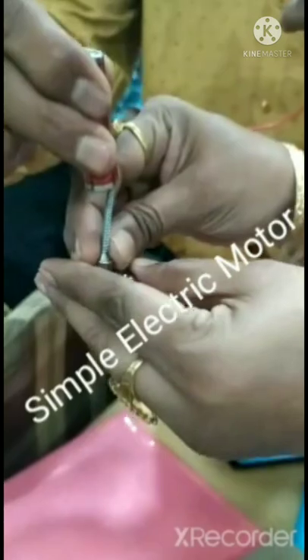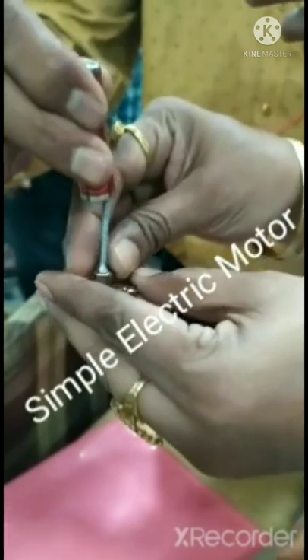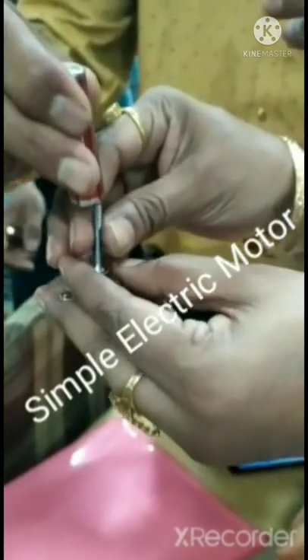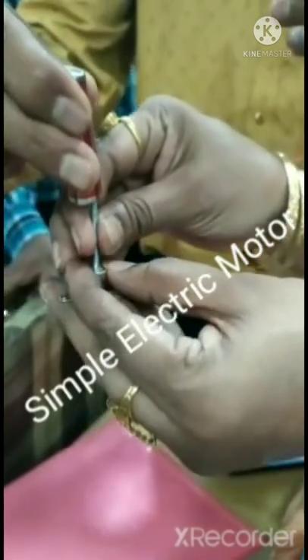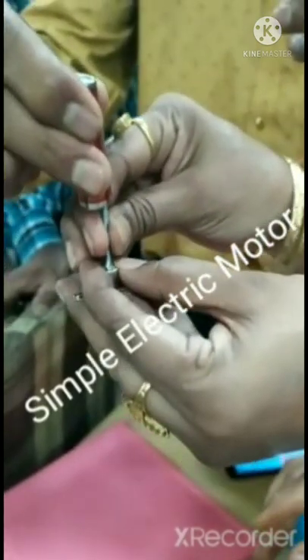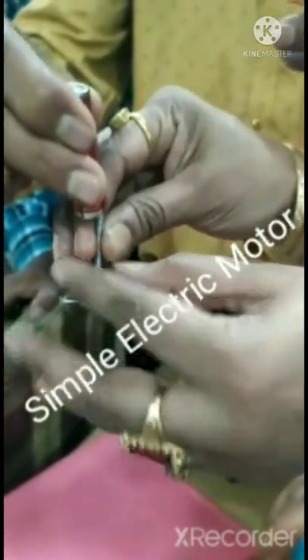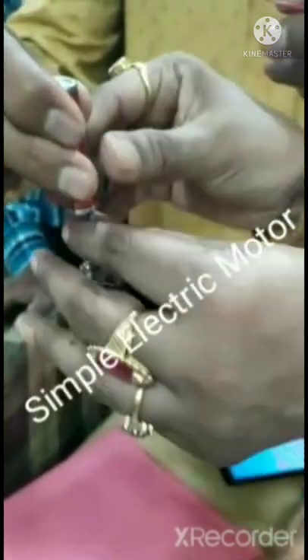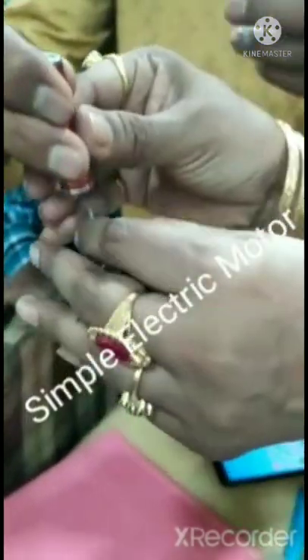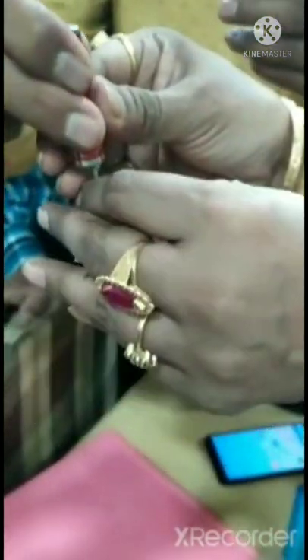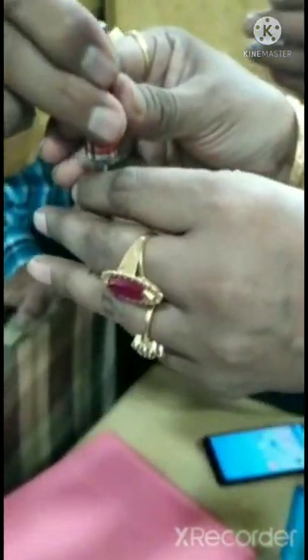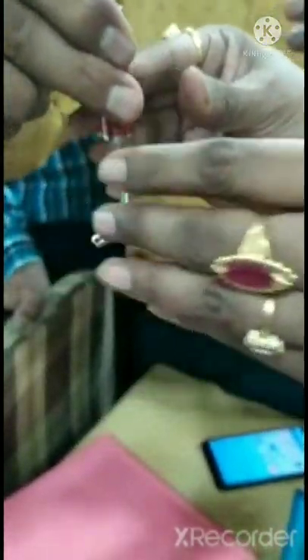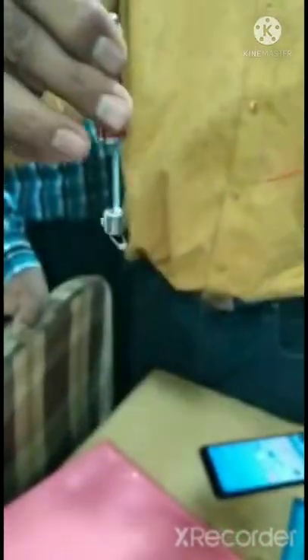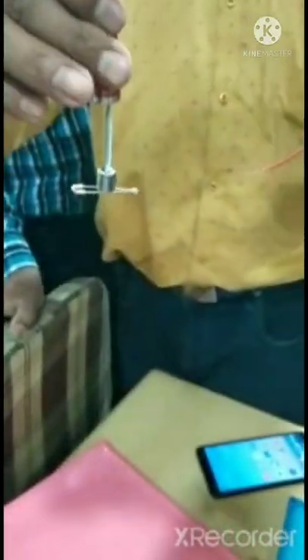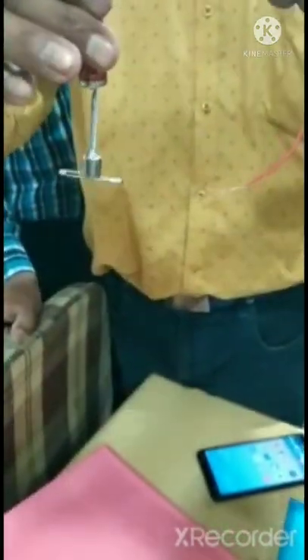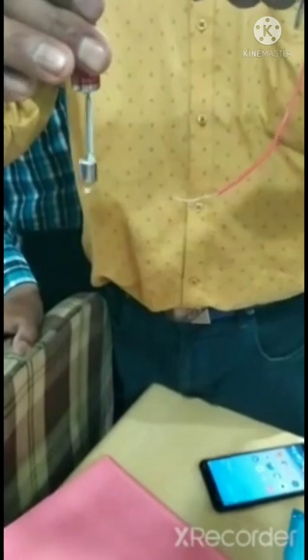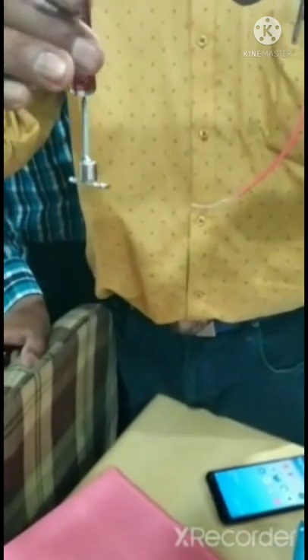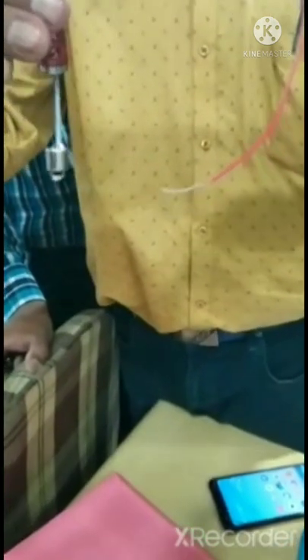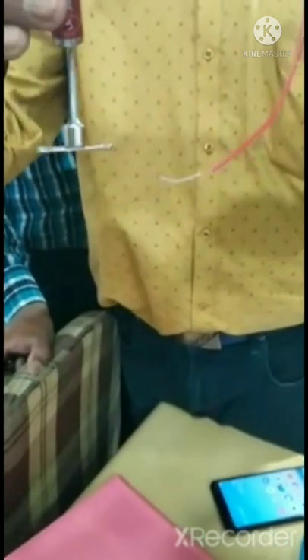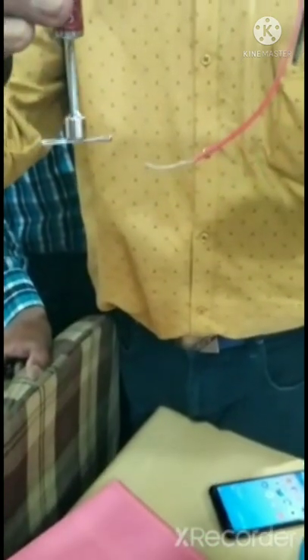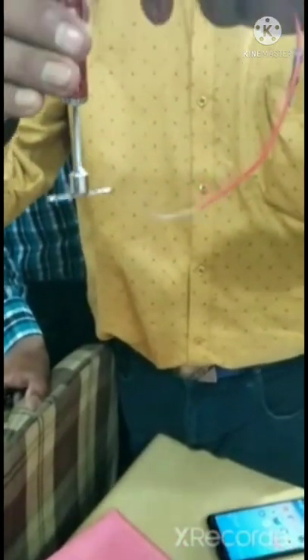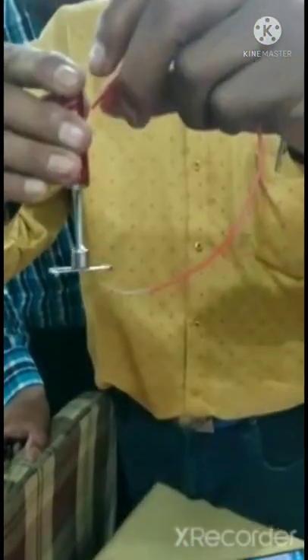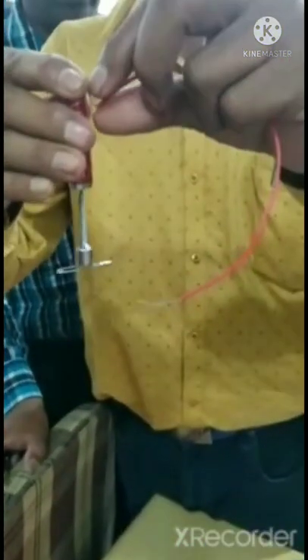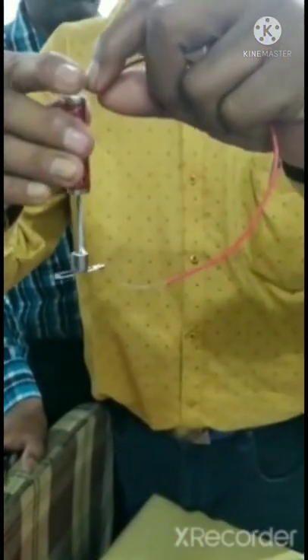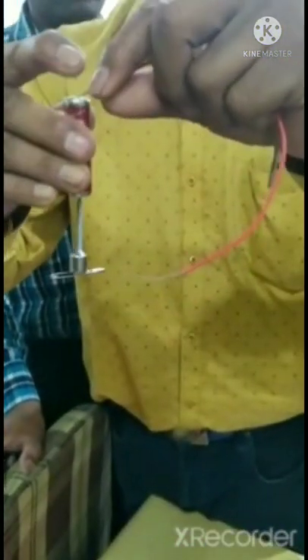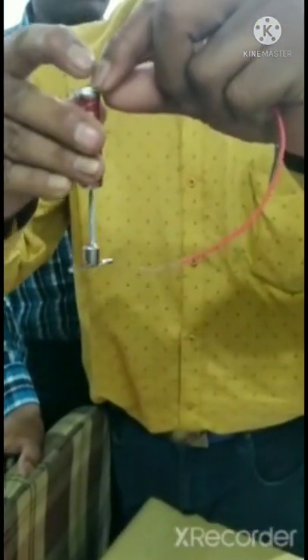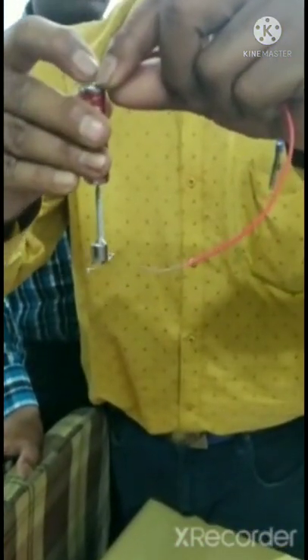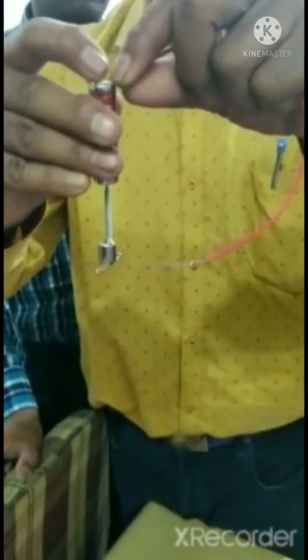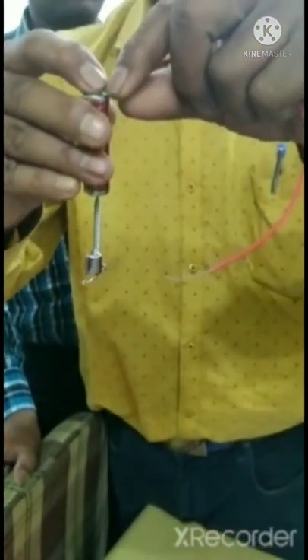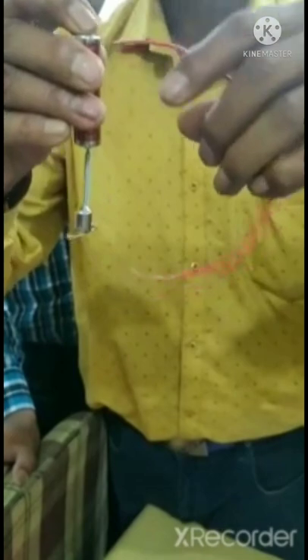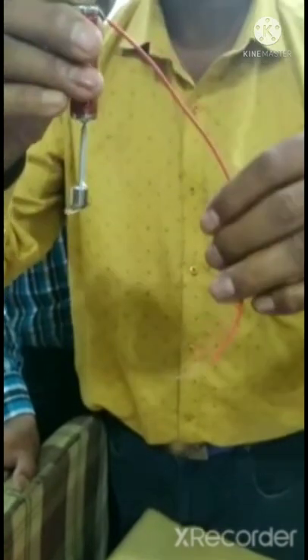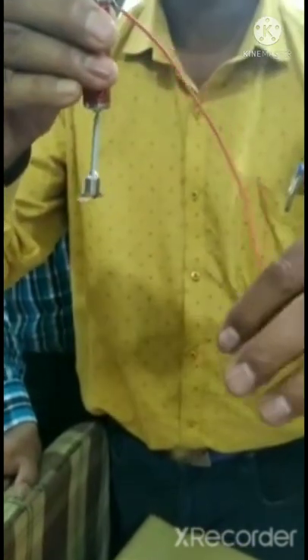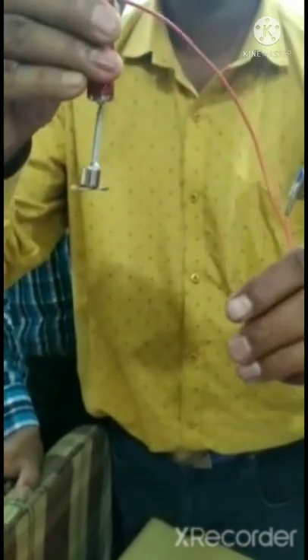Hello, welcome to Rajkumar Tiruvaneh's YouTube channel. This is a simple electric motor. How to make a simple electric motor?